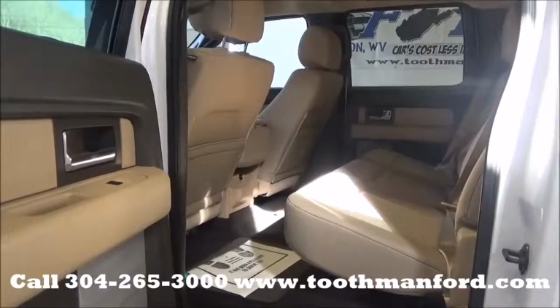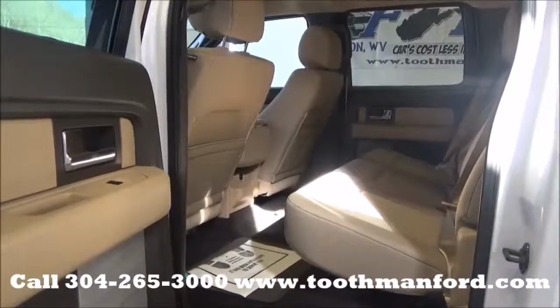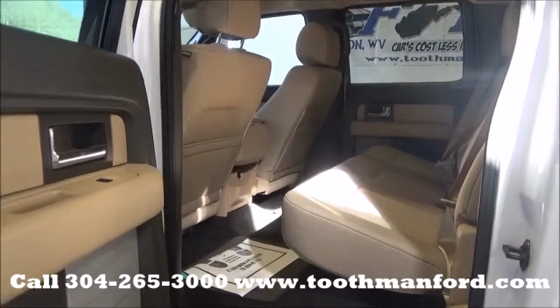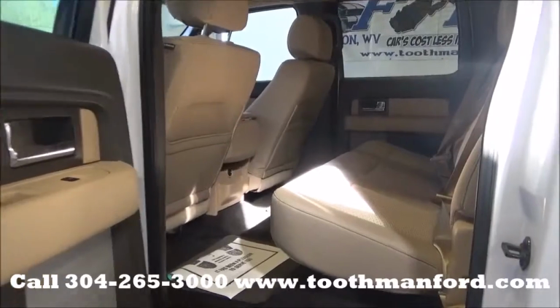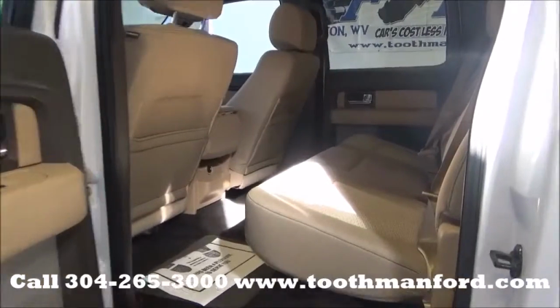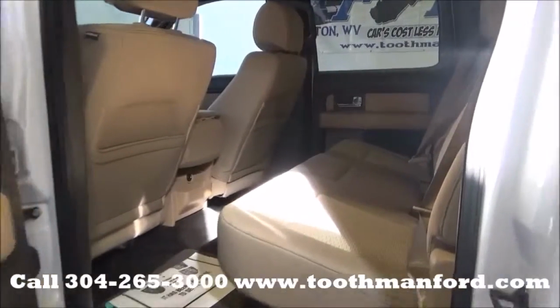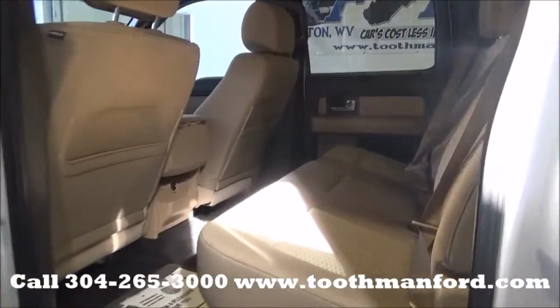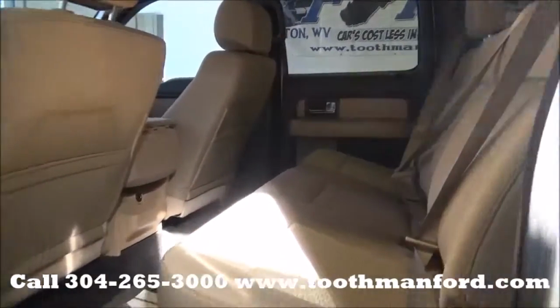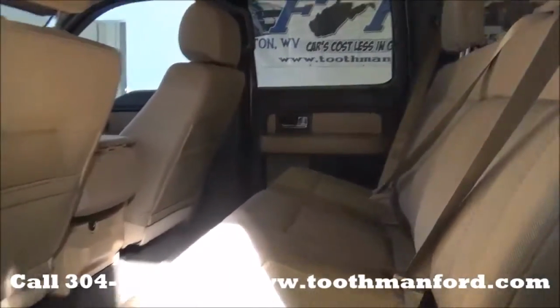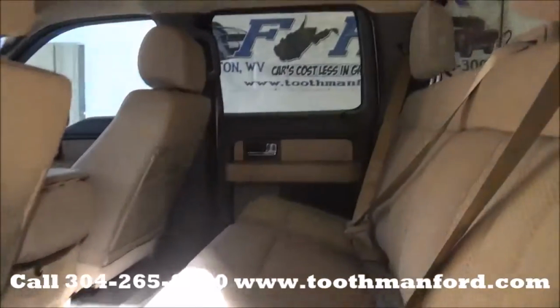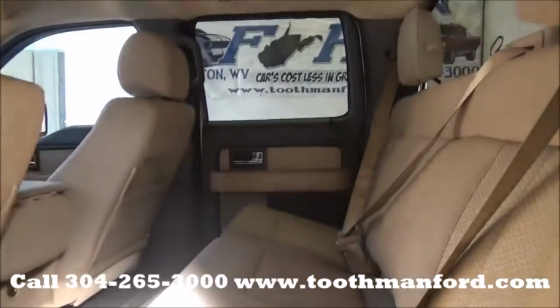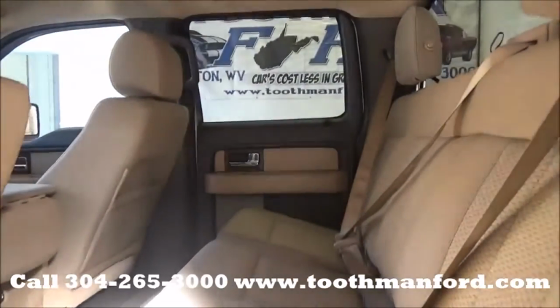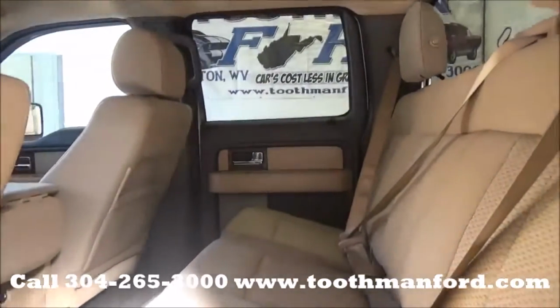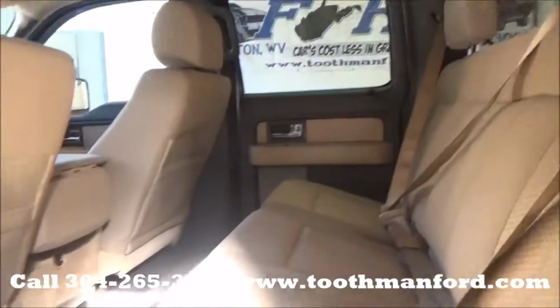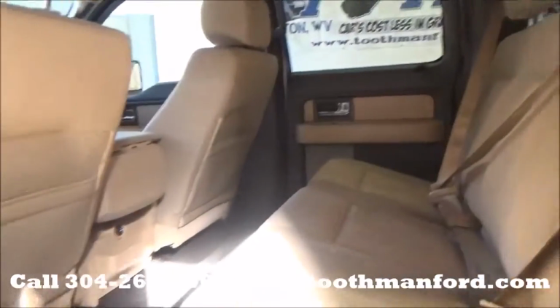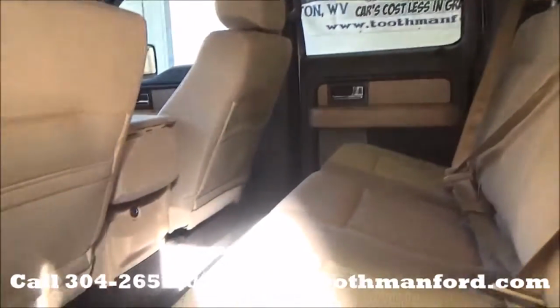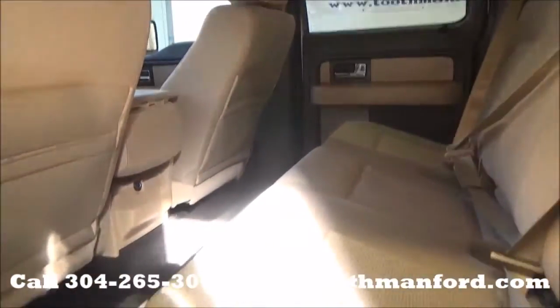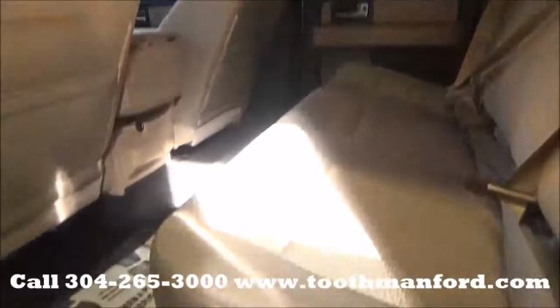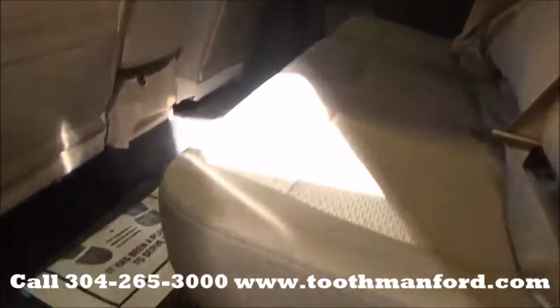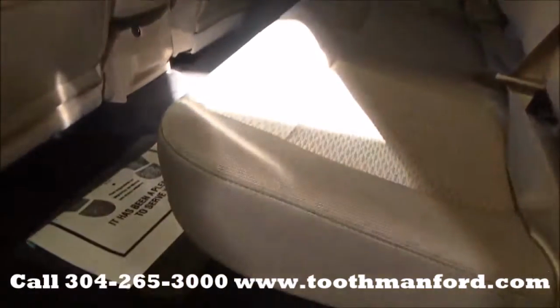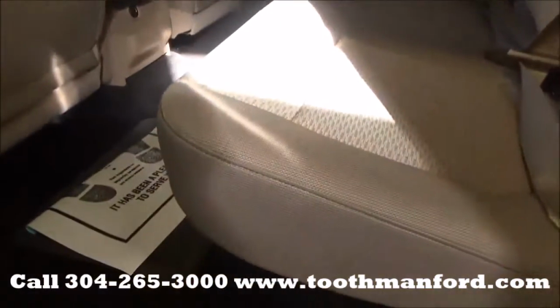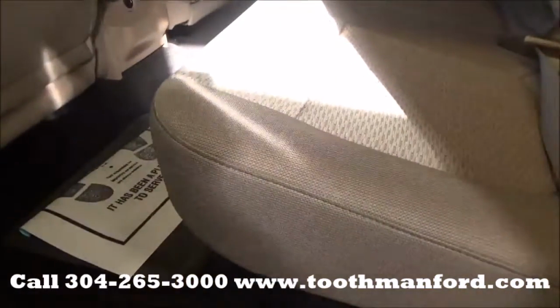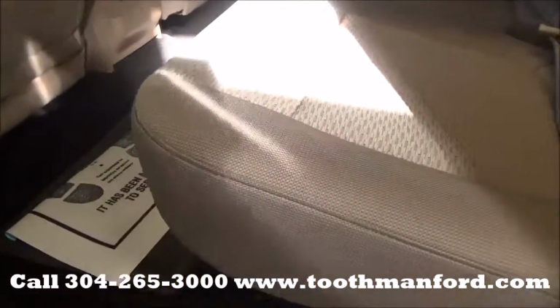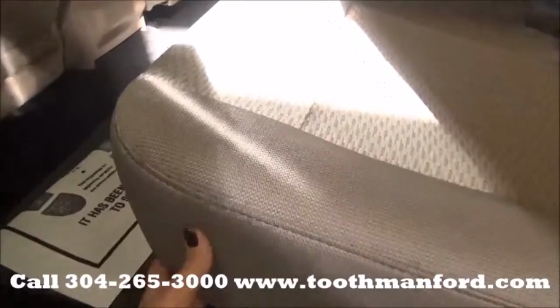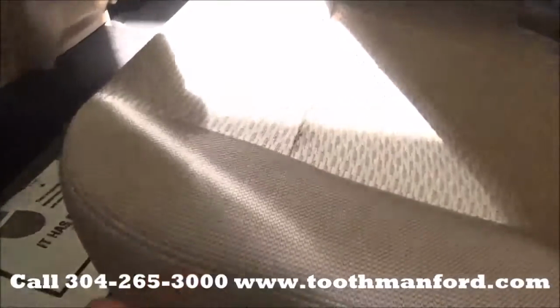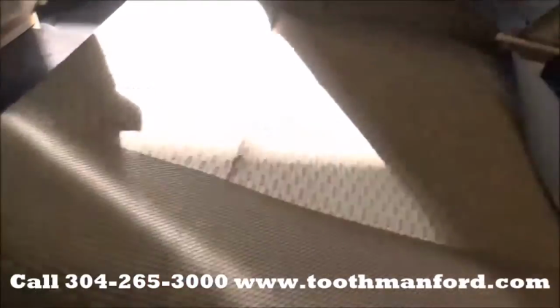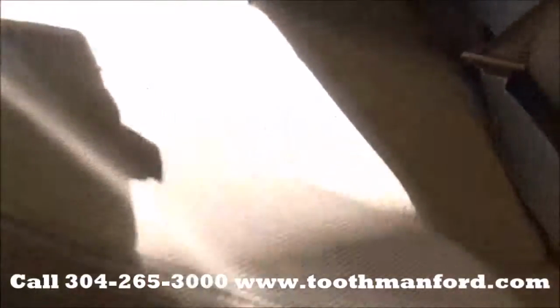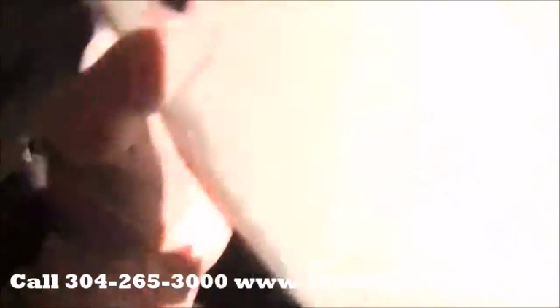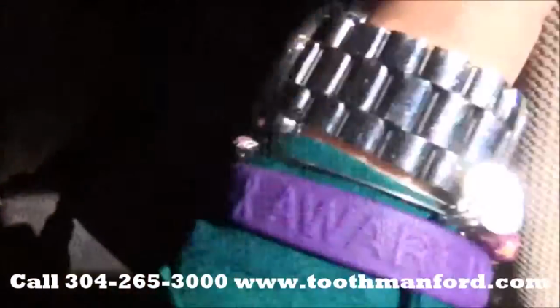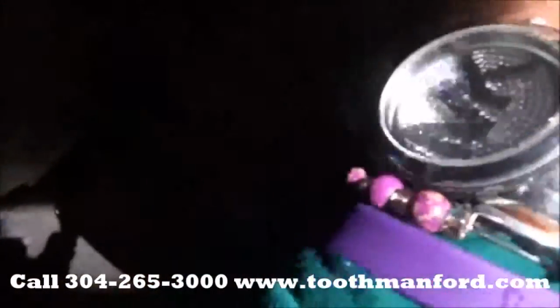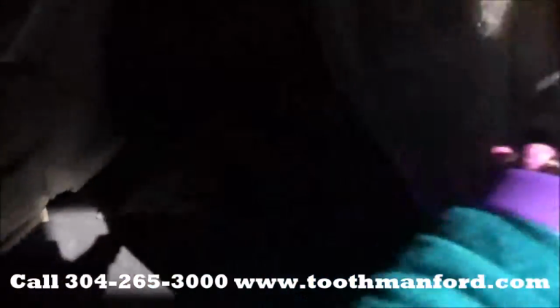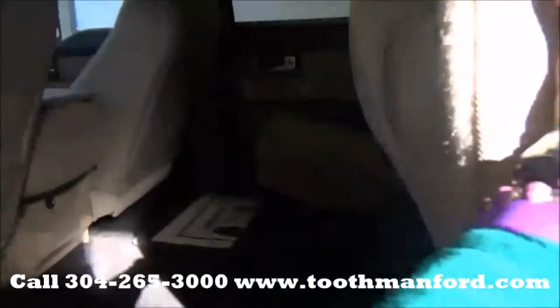I'll show you here the second row. There's lots of leg room, and it's in excellent condition. But if you need more space, you can put up the seats.